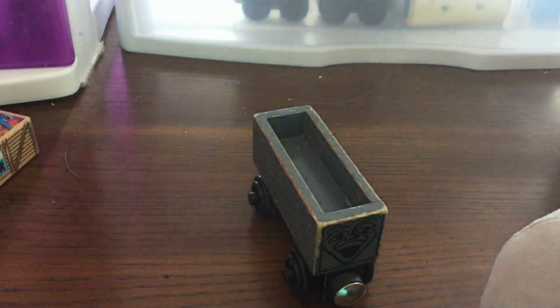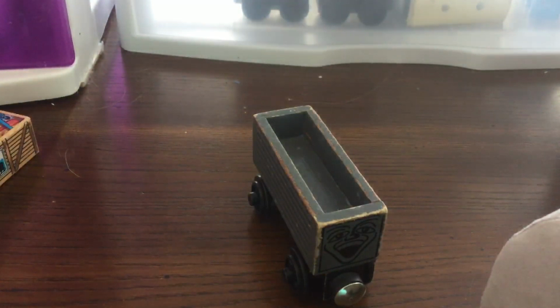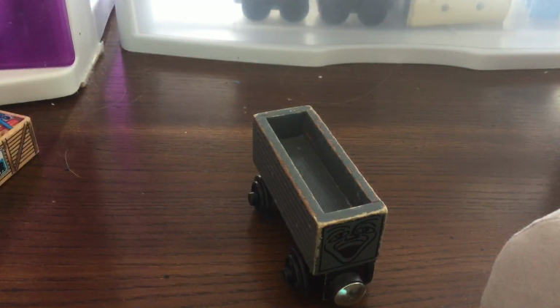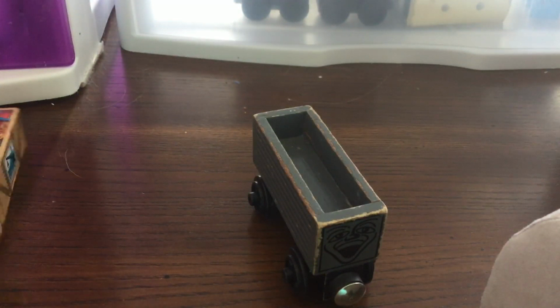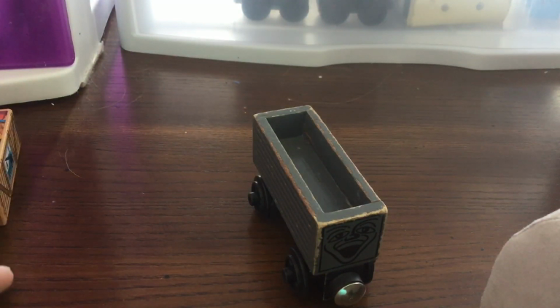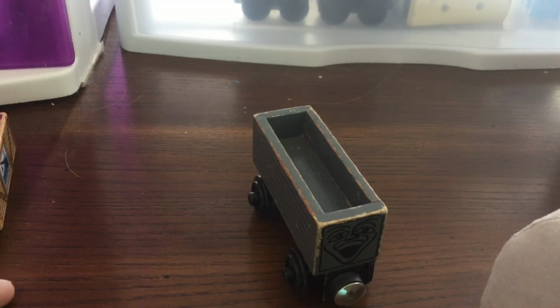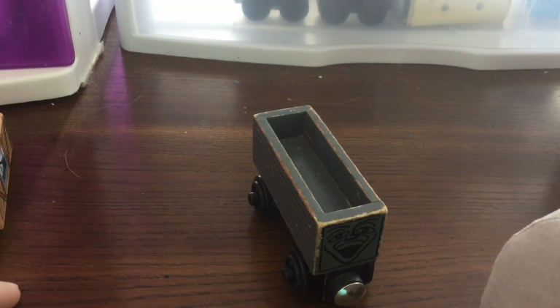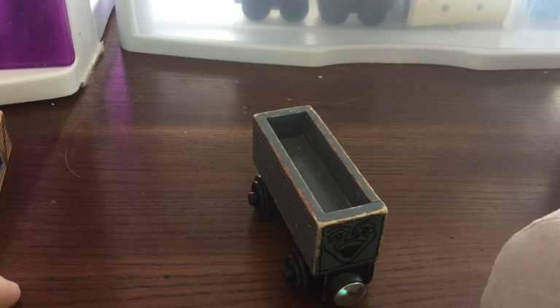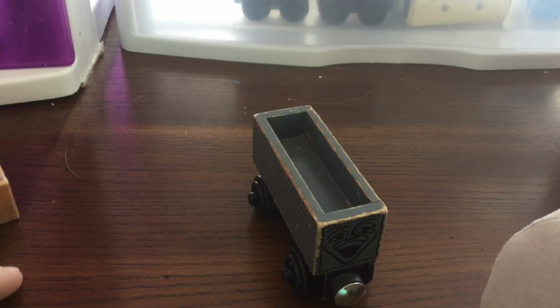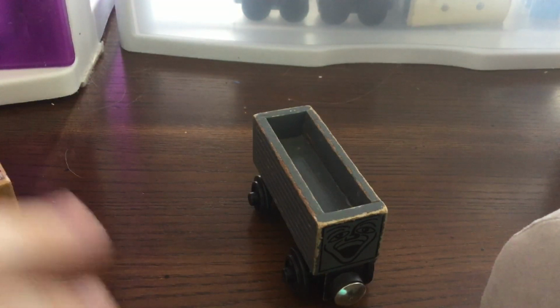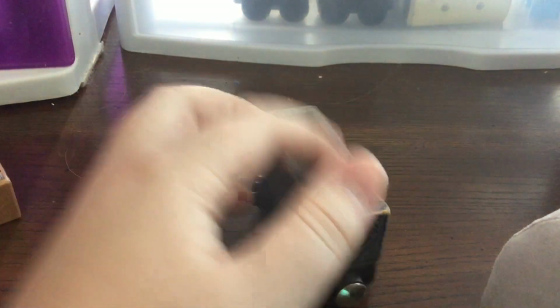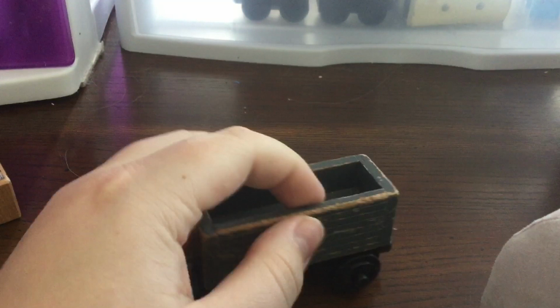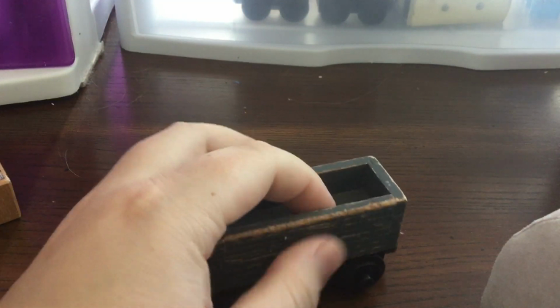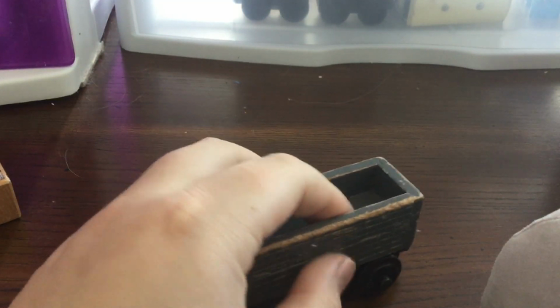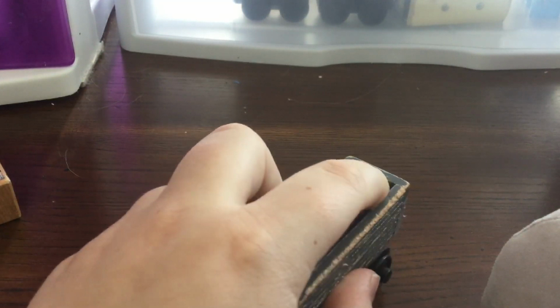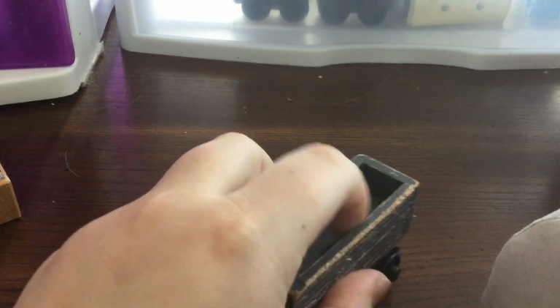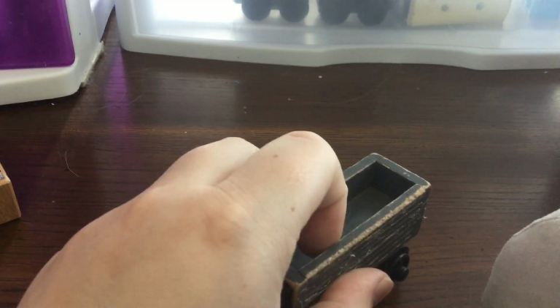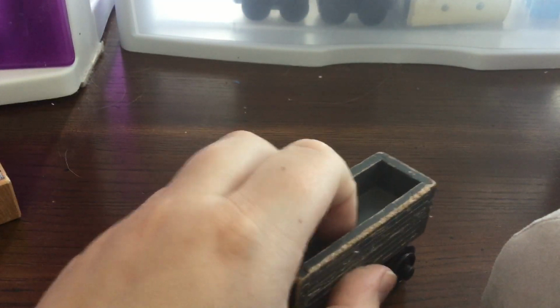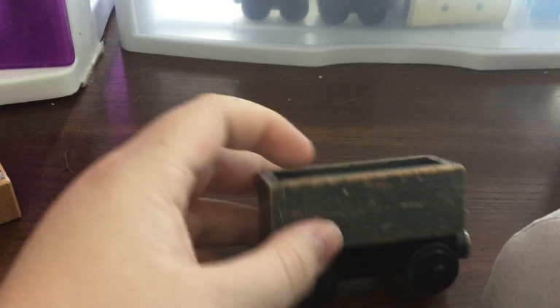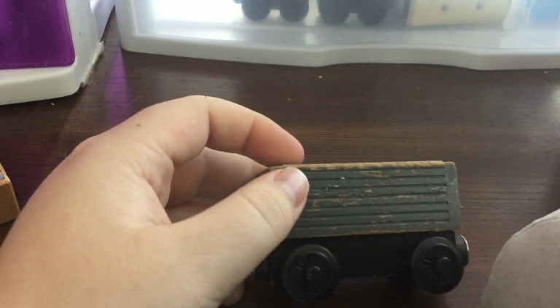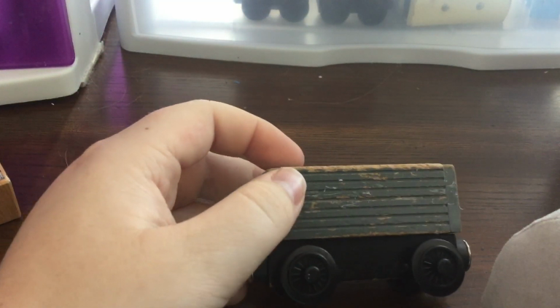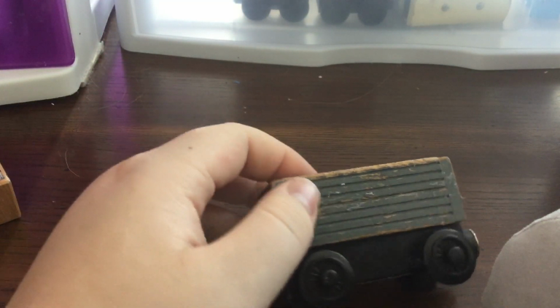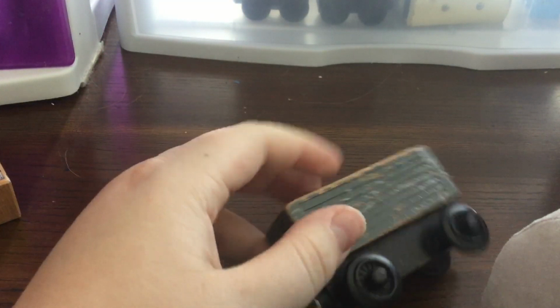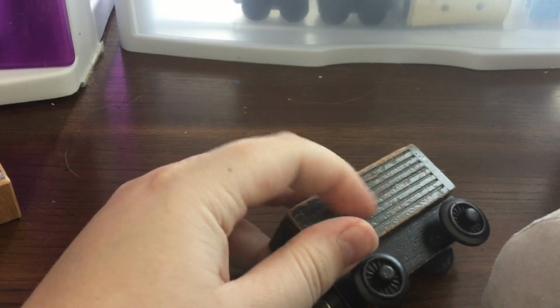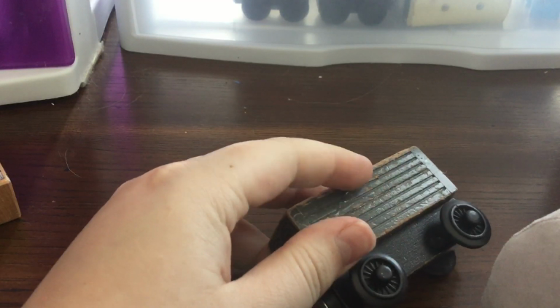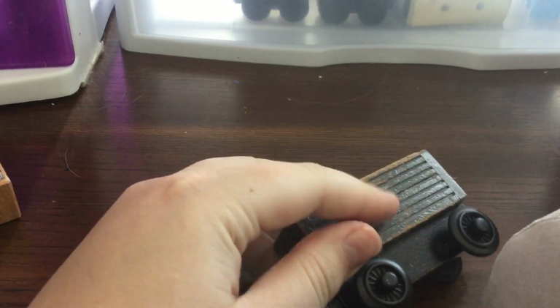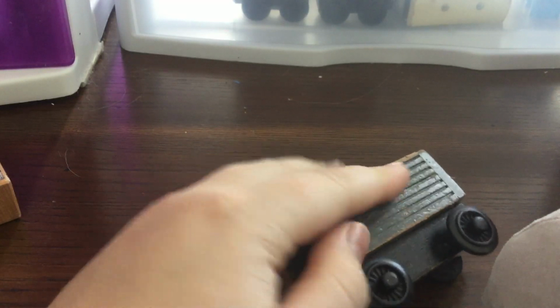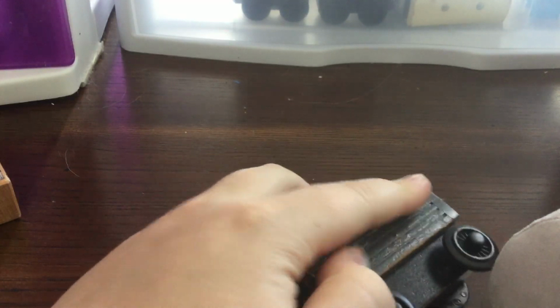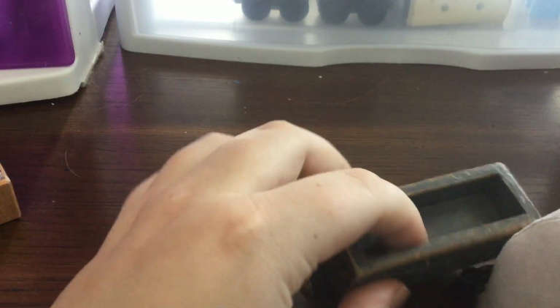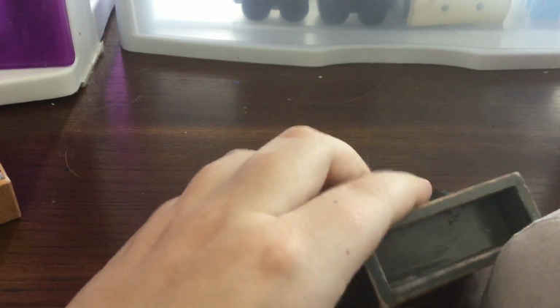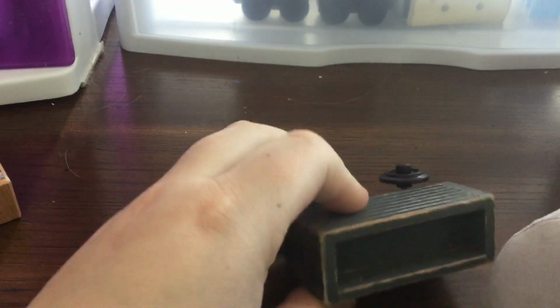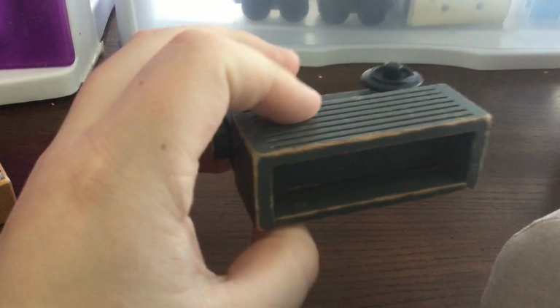As you guys can probably see from other YouTubers or something, these are pretty prone to breaking — like the sides can break off. That happened to mine, which you can see with some of the glue coming through on the inside as well.